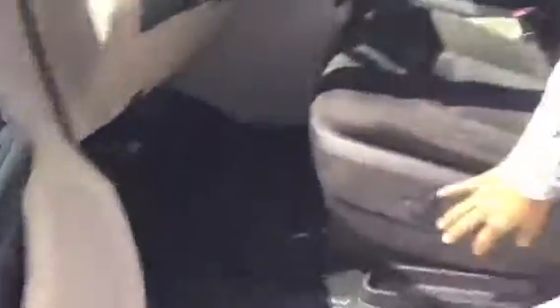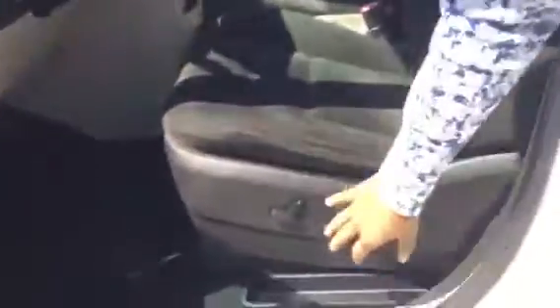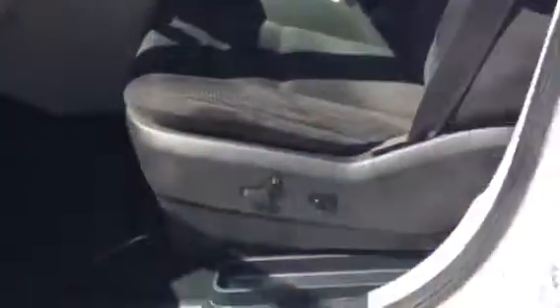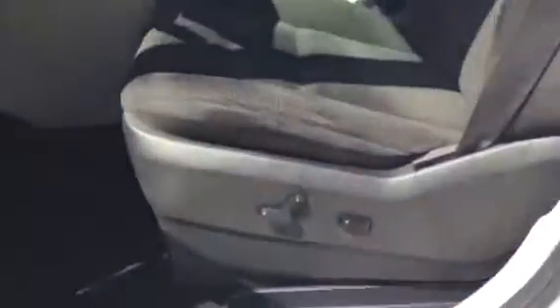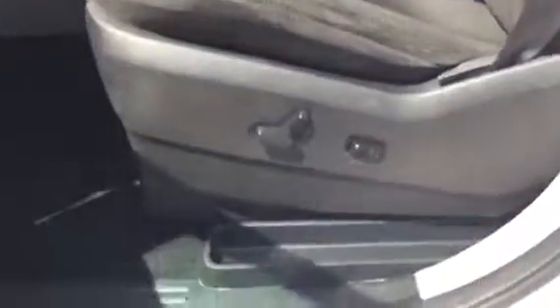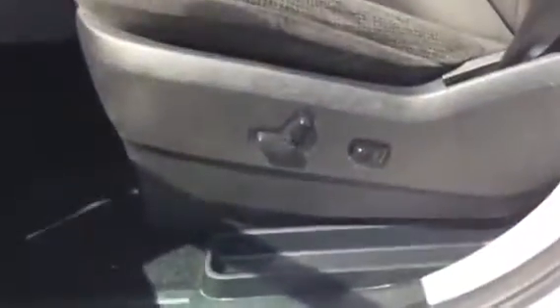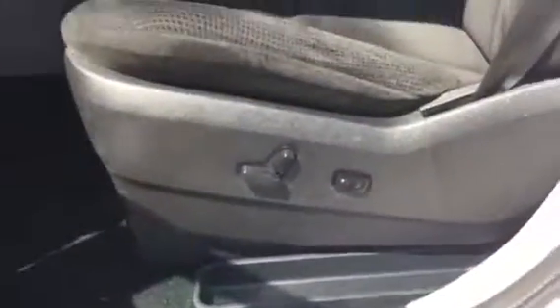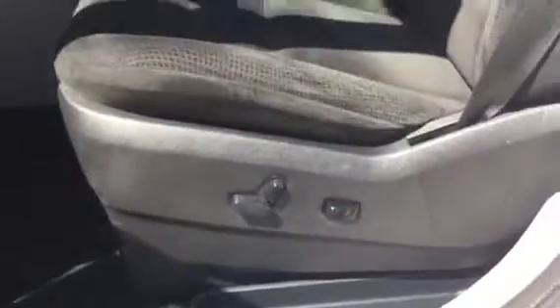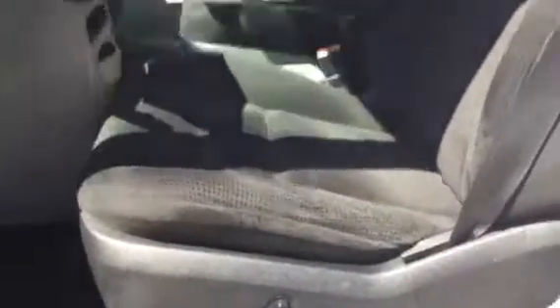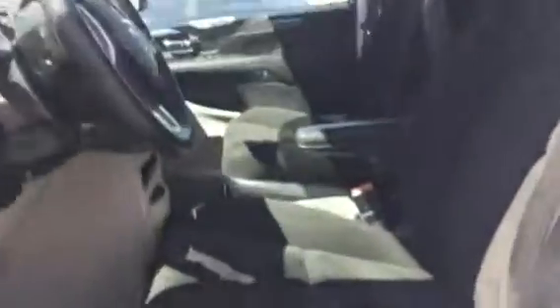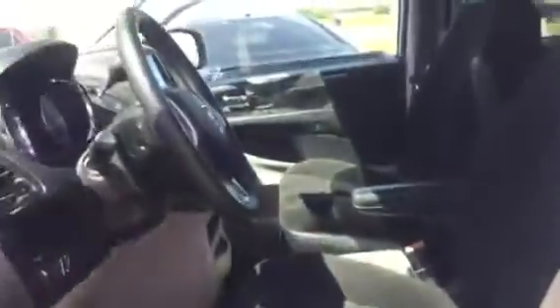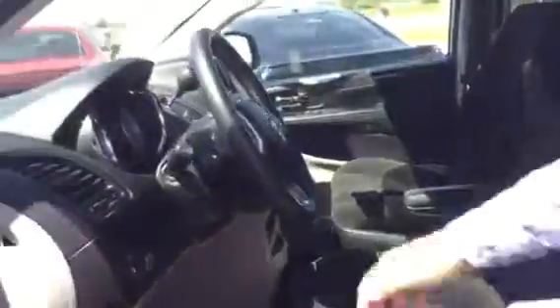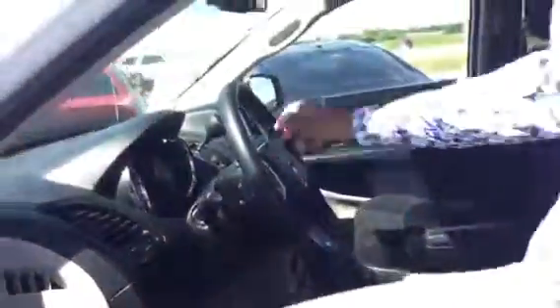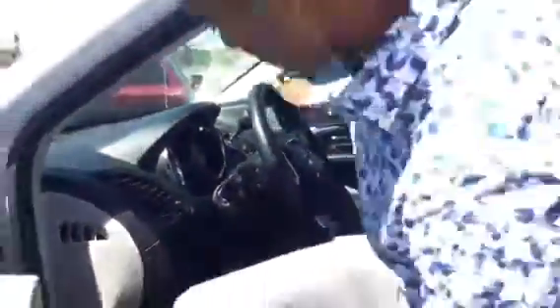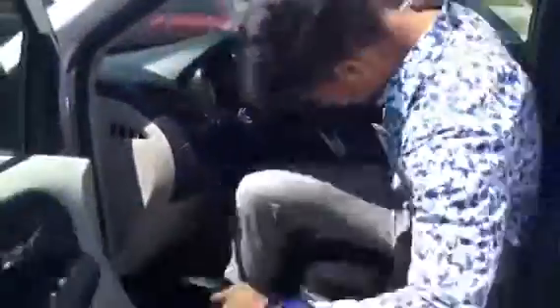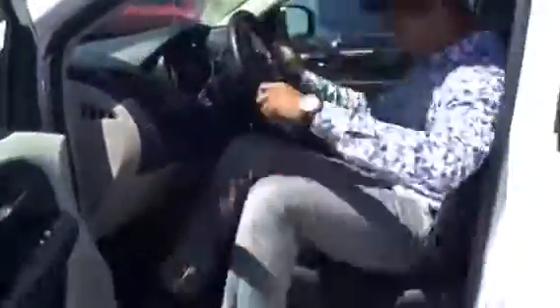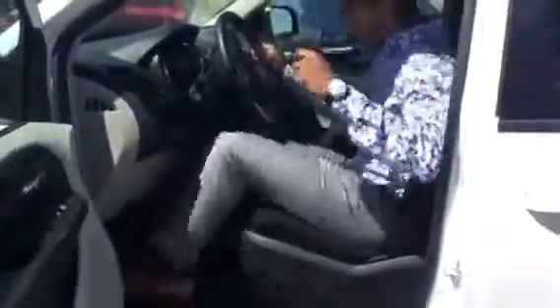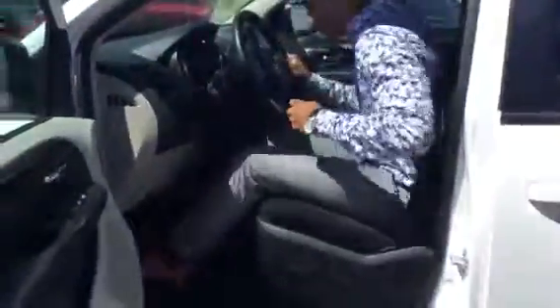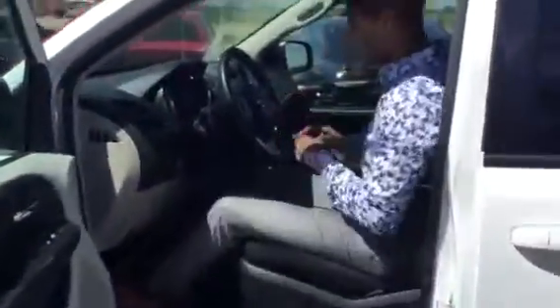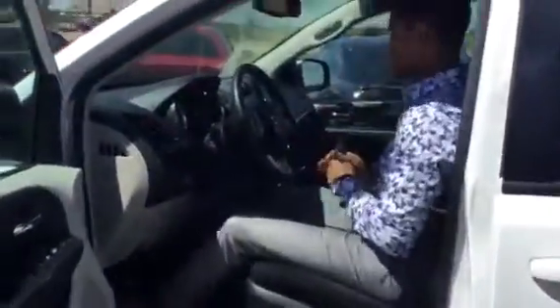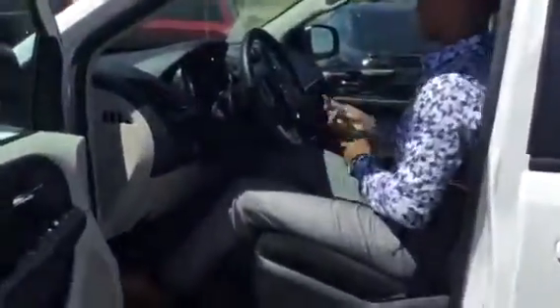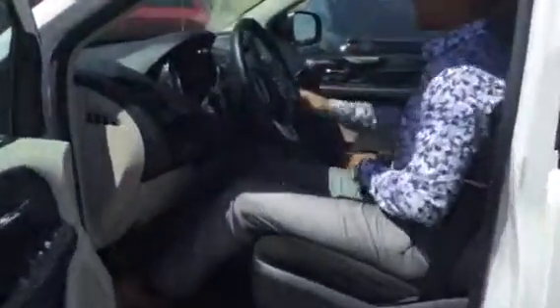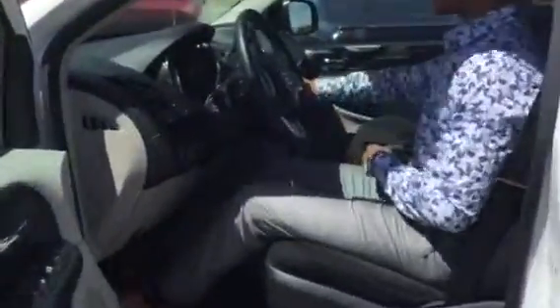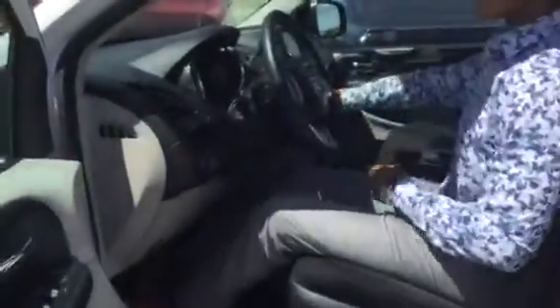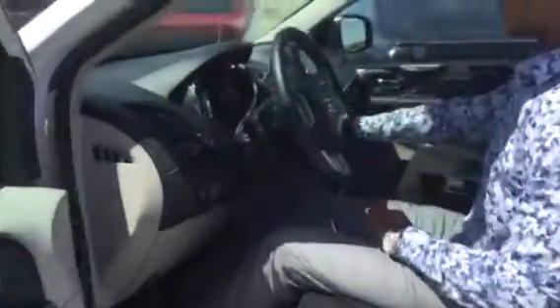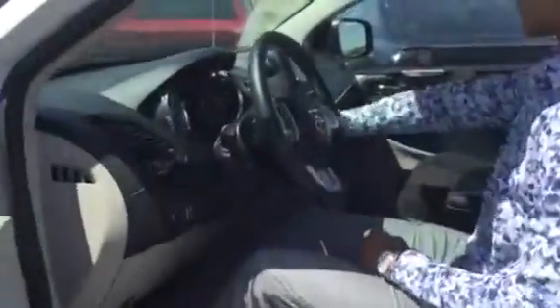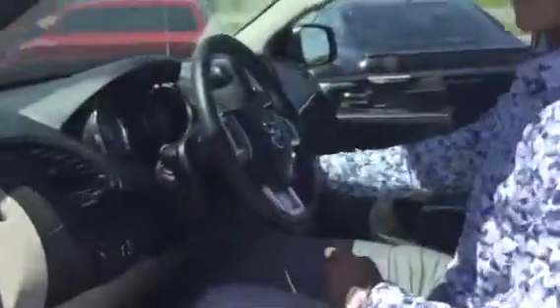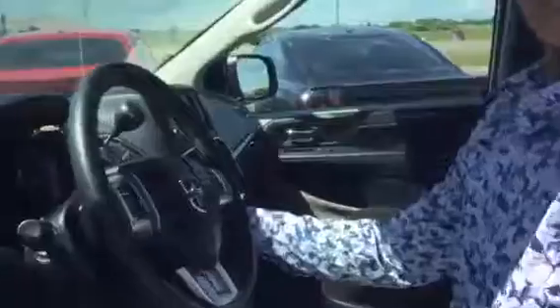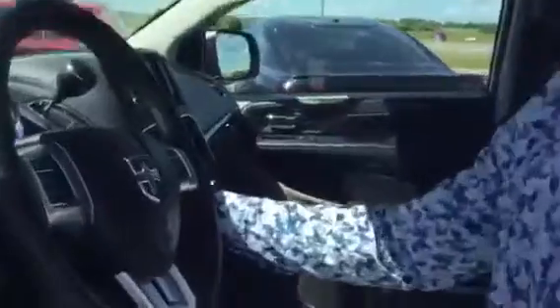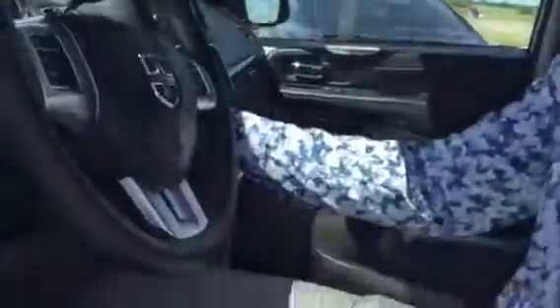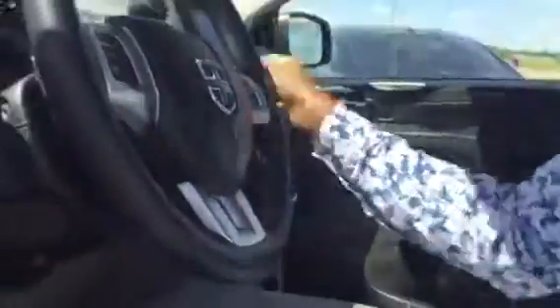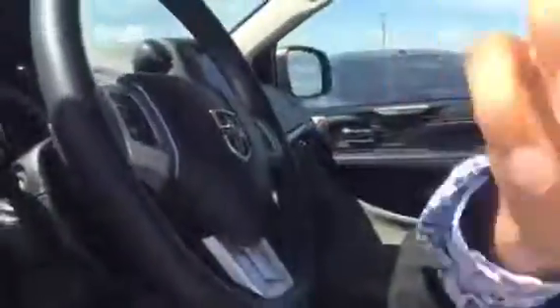Right there we have our power seats, as you can see. I'm going to quickly take a seat, turn this on for you, and show you some of the features on this inside screen here.